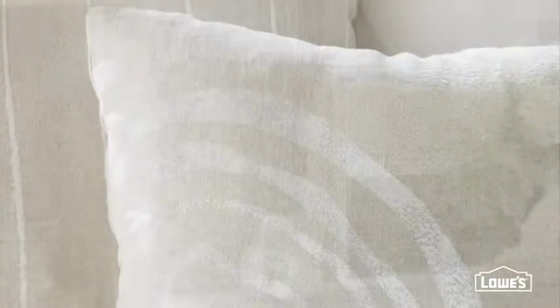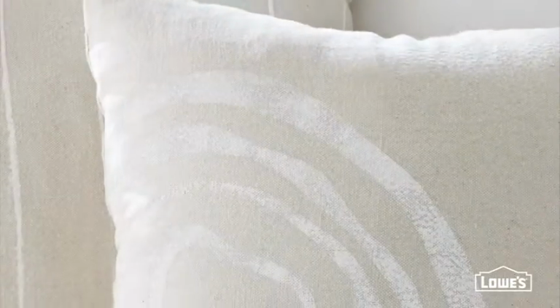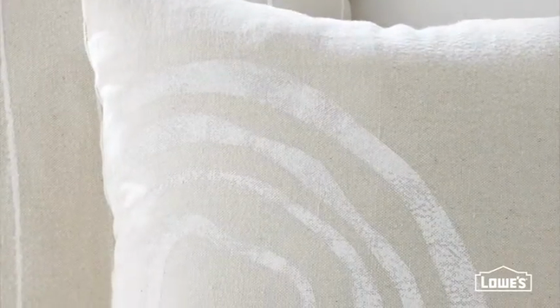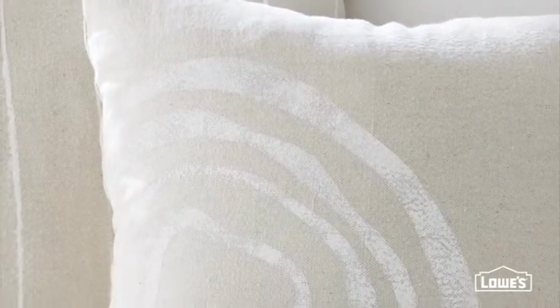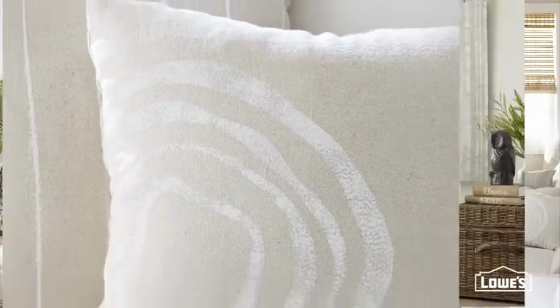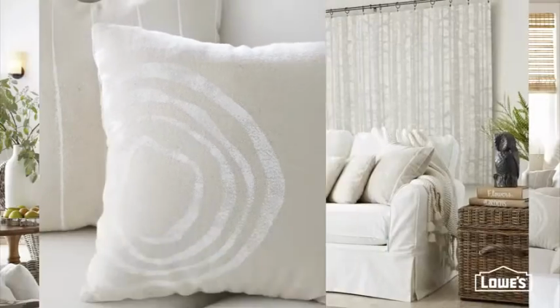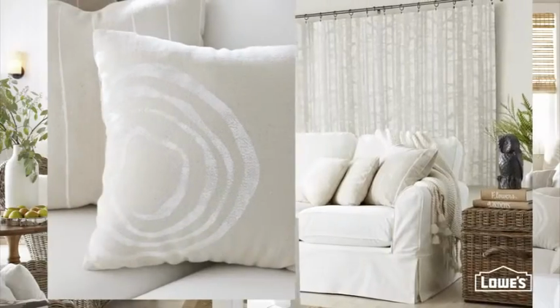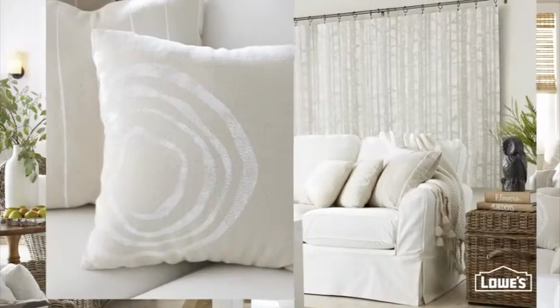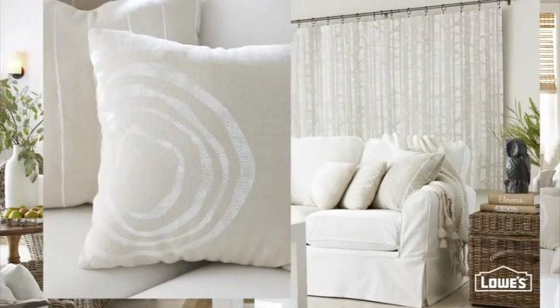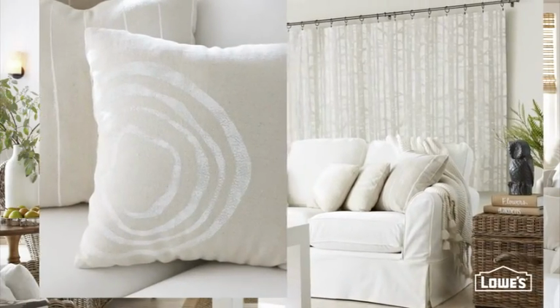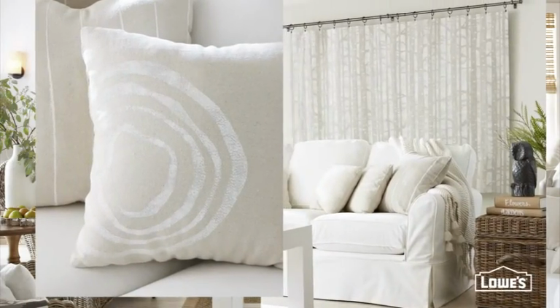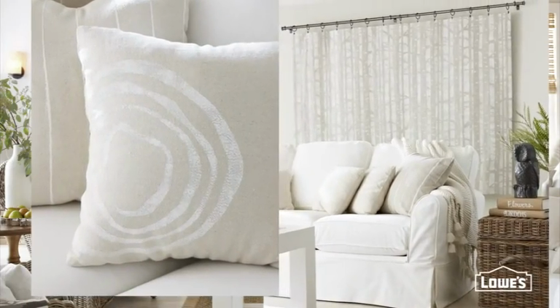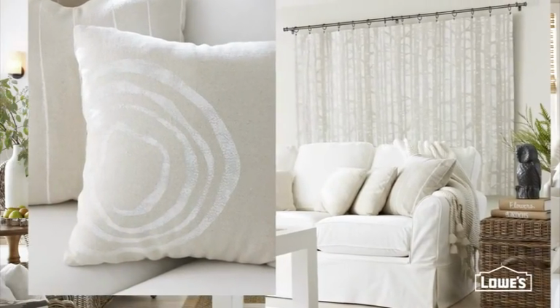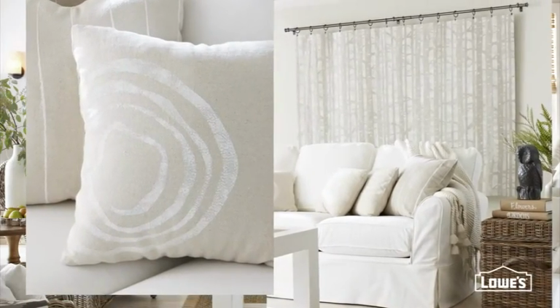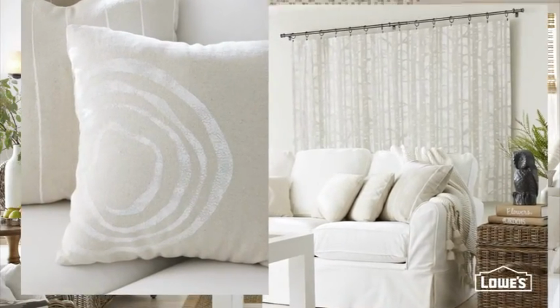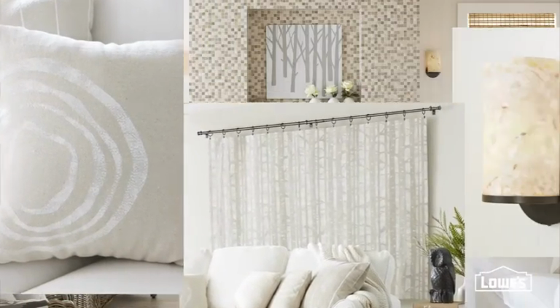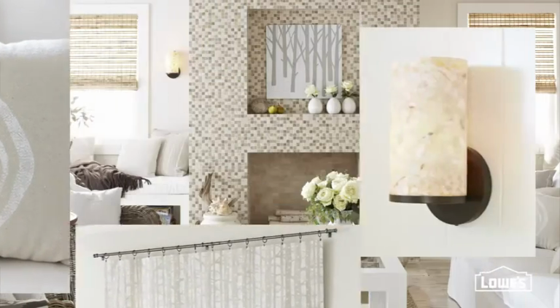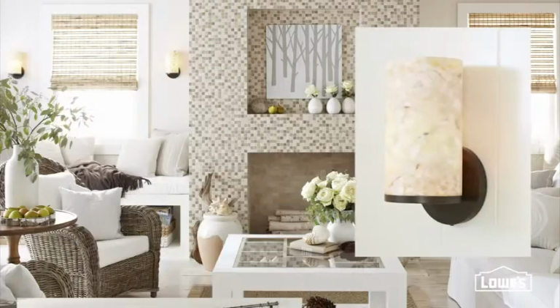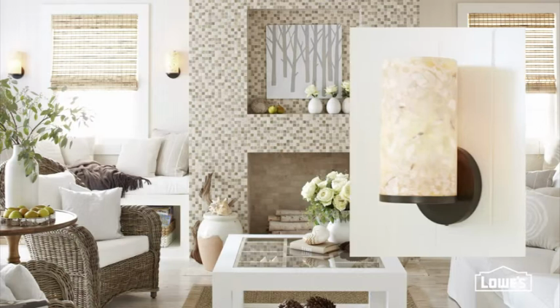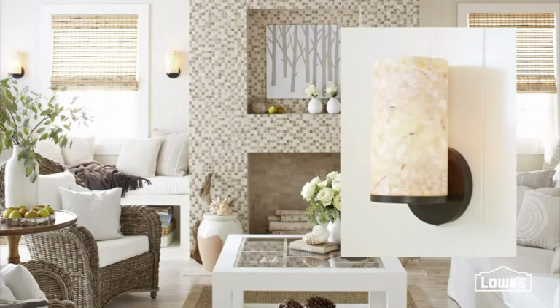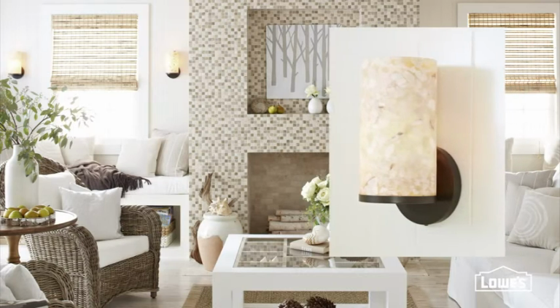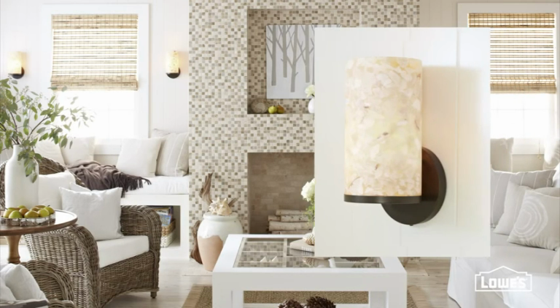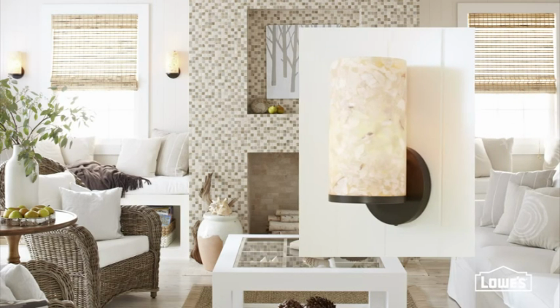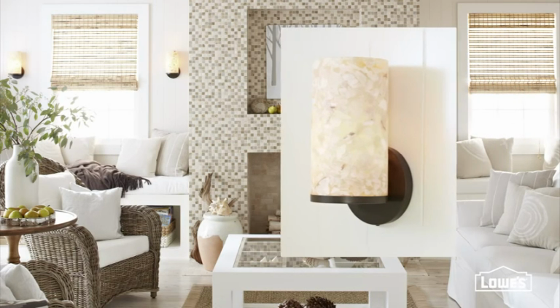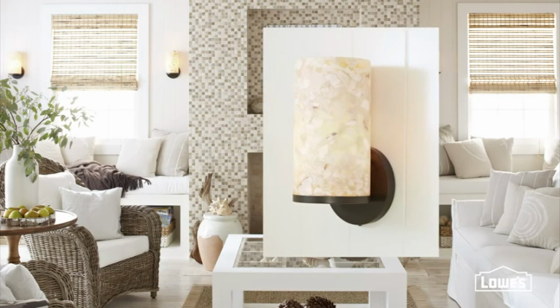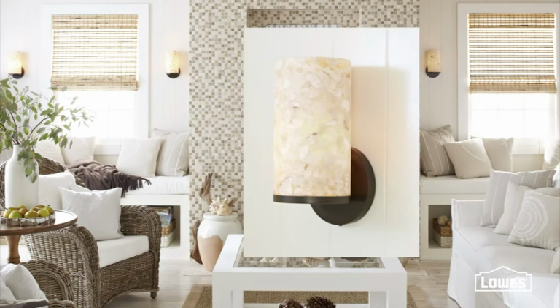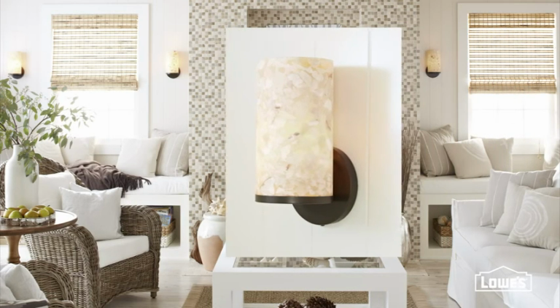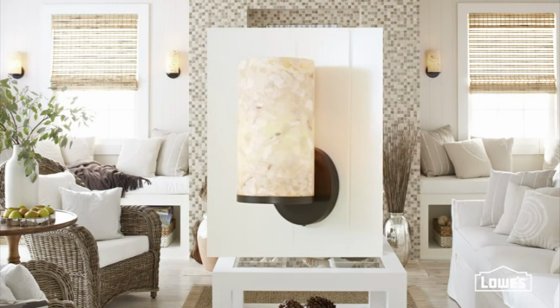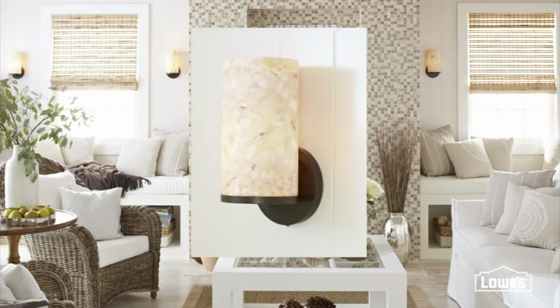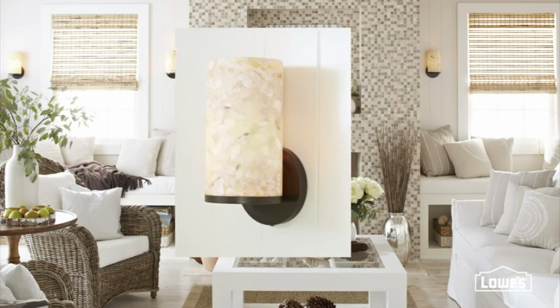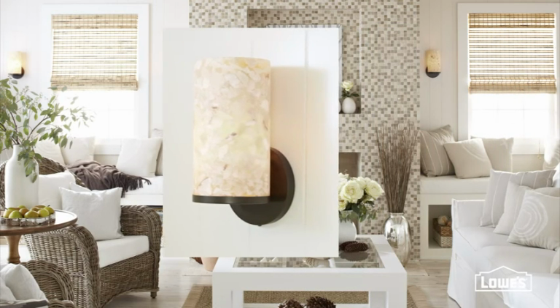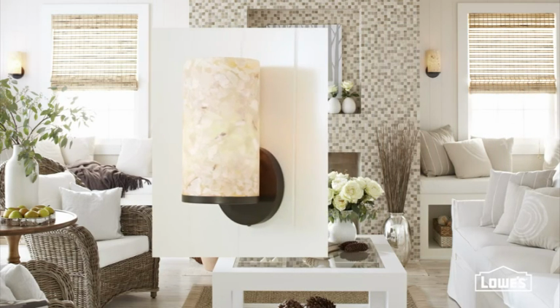These pillows and artwork made from drop cloth look like linen but don't cost nearly as much. And the stone tile and quartz sconces are beautiful examples of natural materials used for practical purposes.